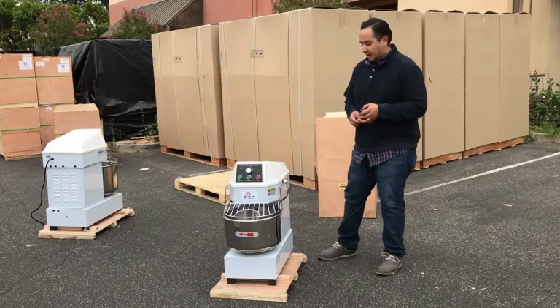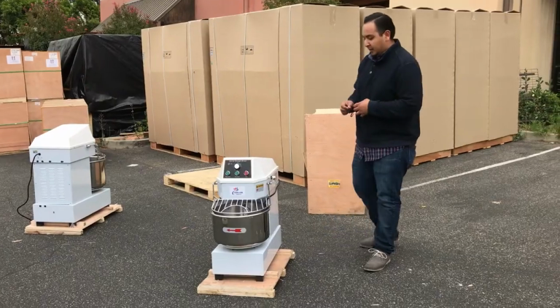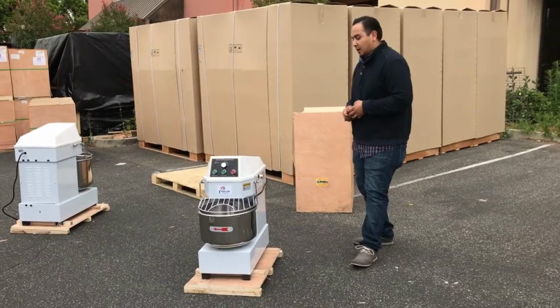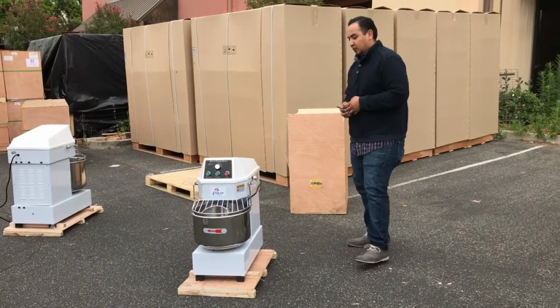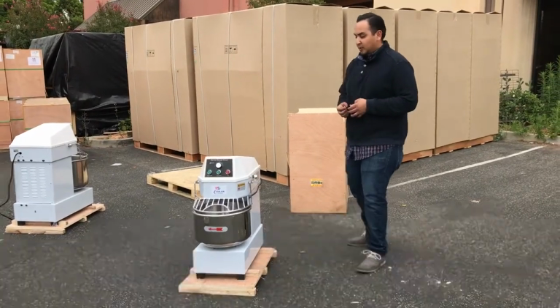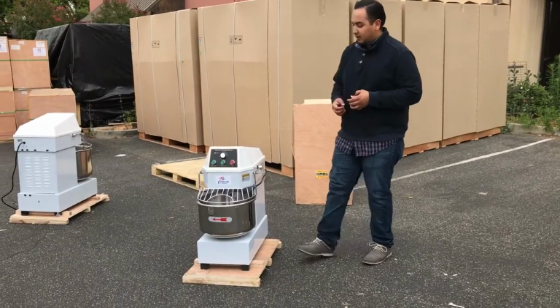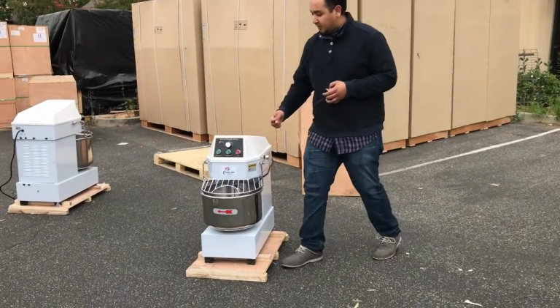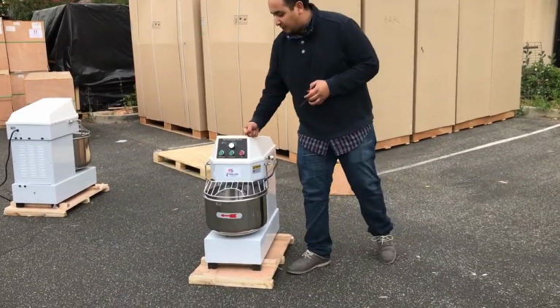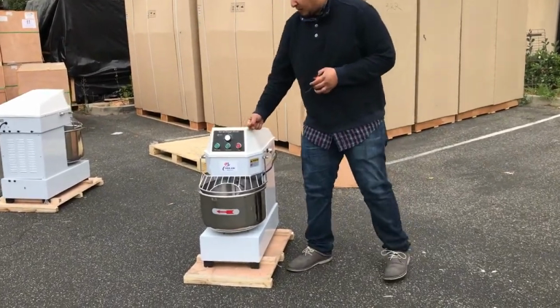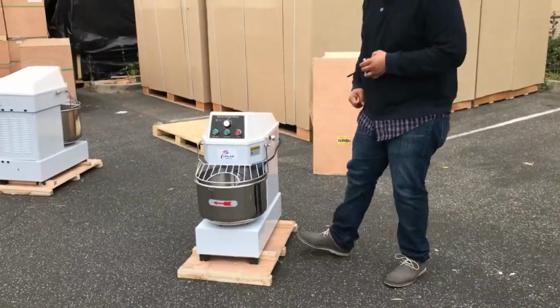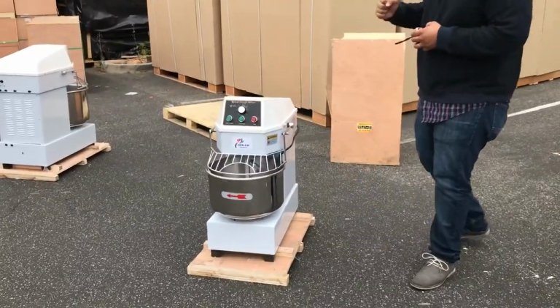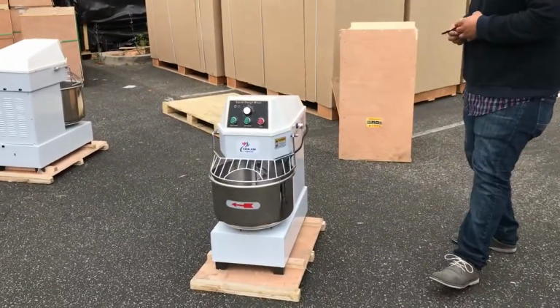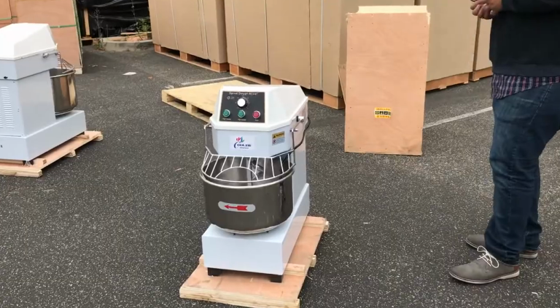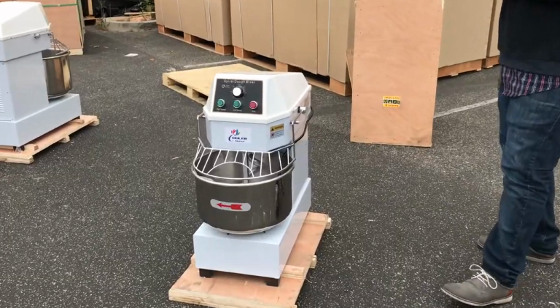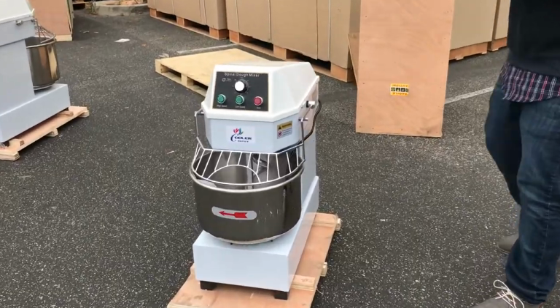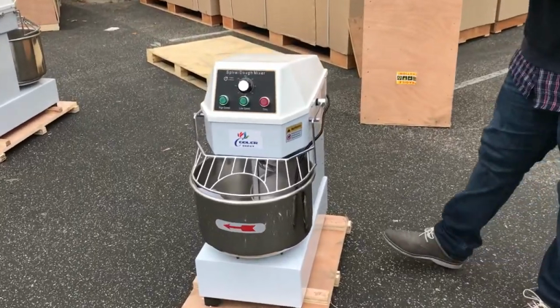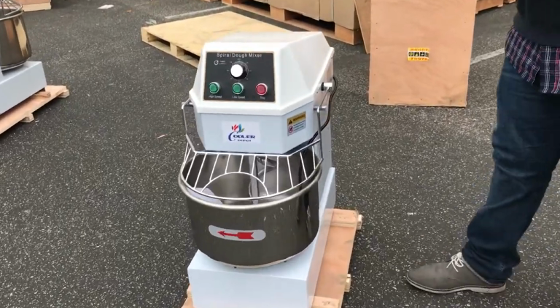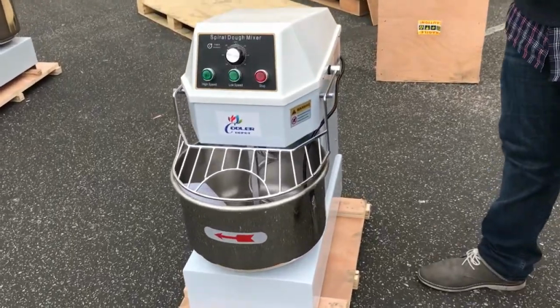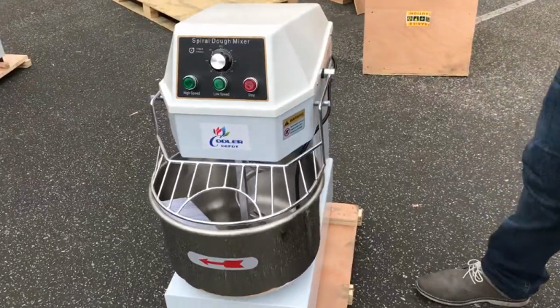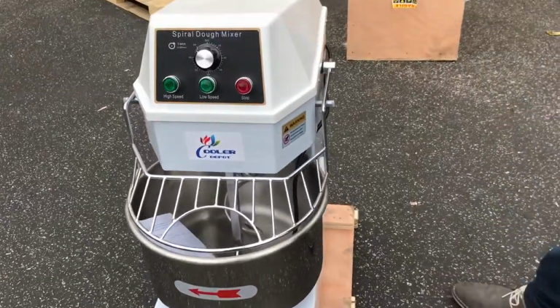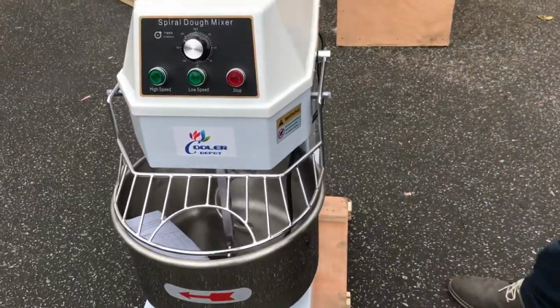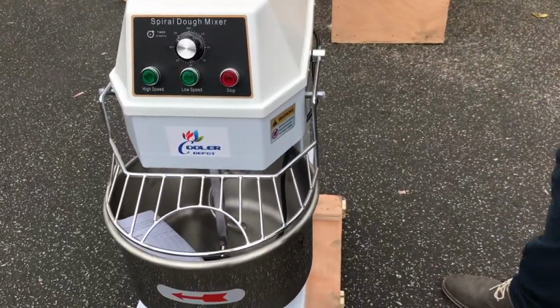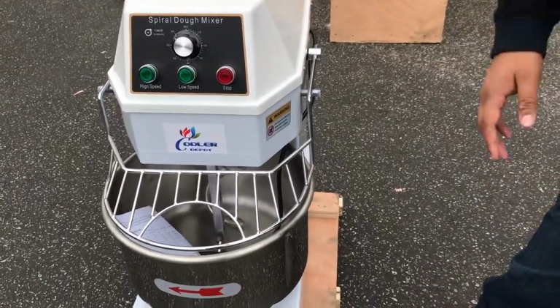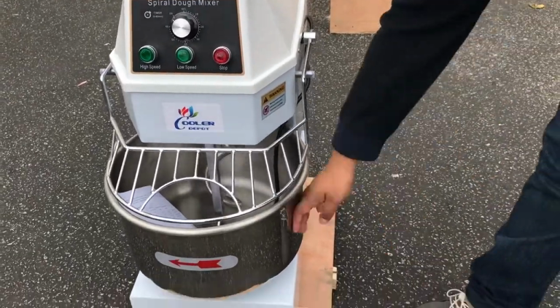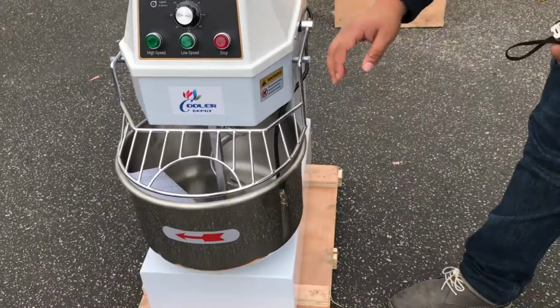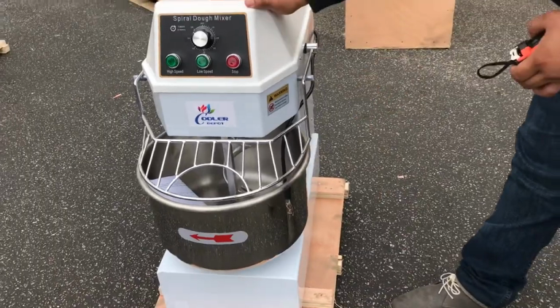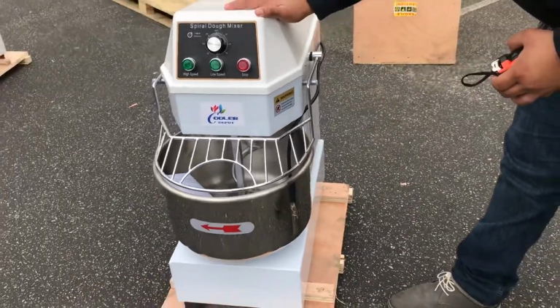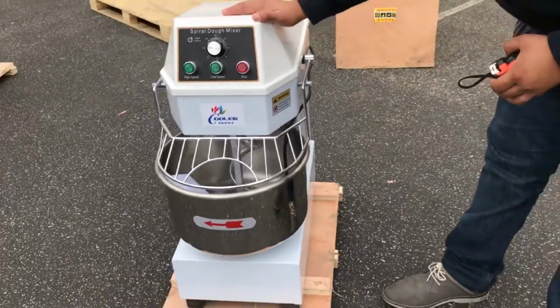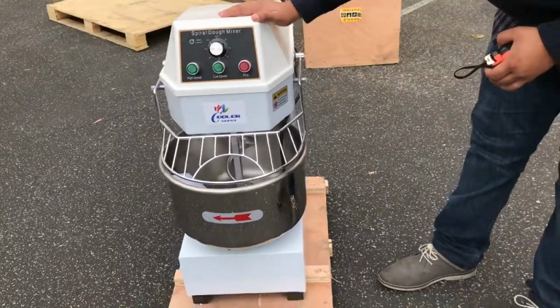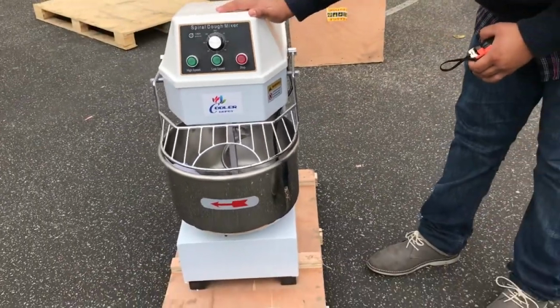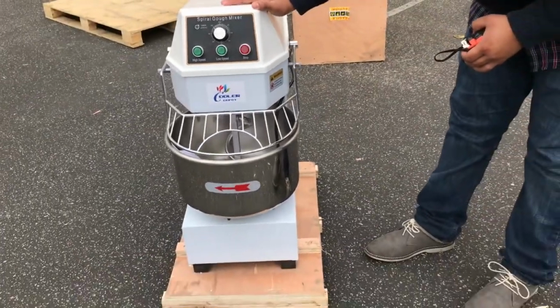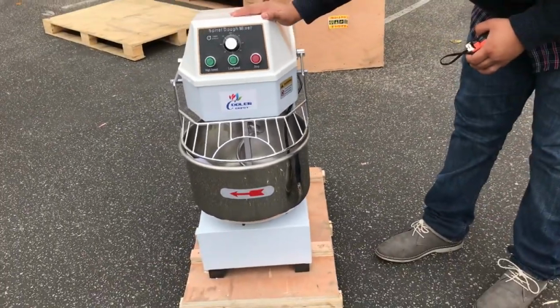Hi everybody, here we are with our spiral mixer for the dough. It's a really good unit that we got in here for you guys to order today. We have this unit really well built — stainless steel — a really strong unit for your dough mixing.